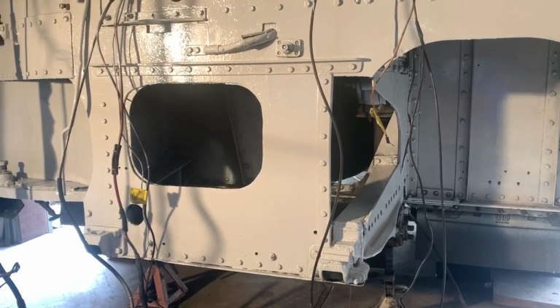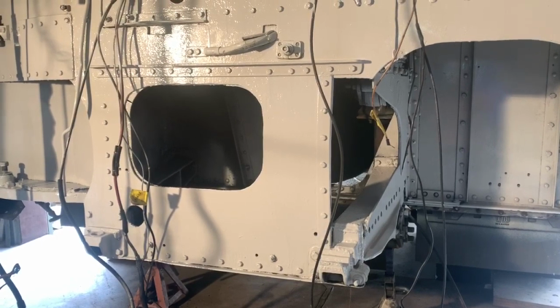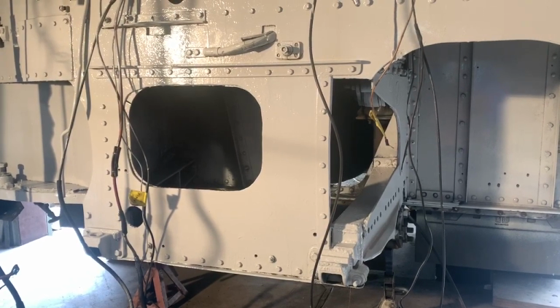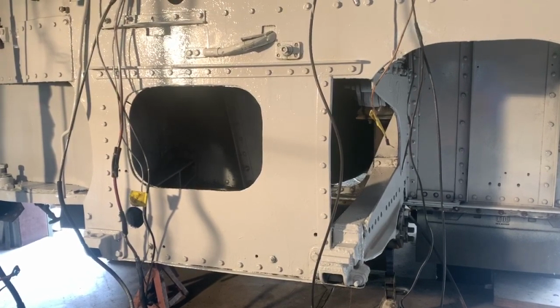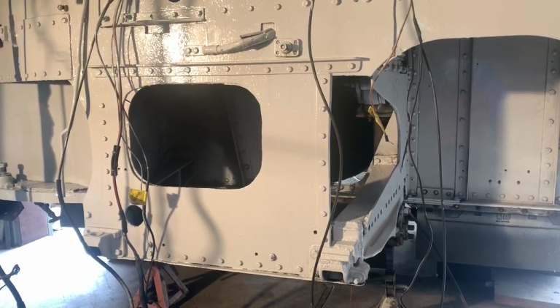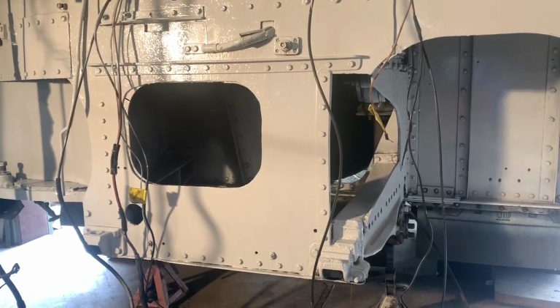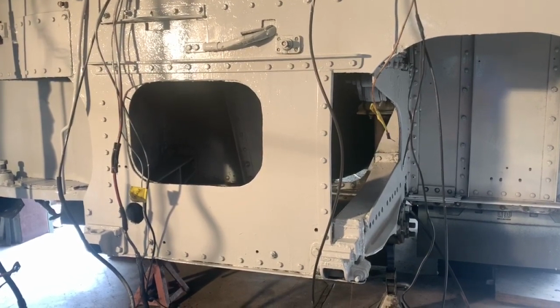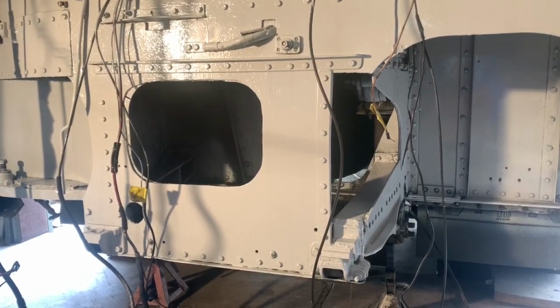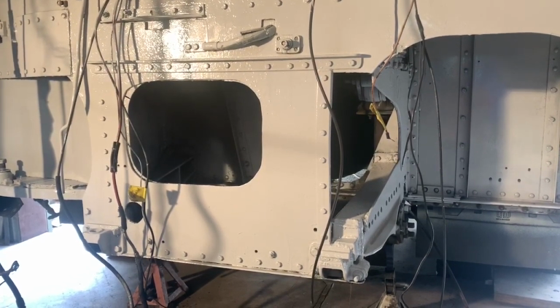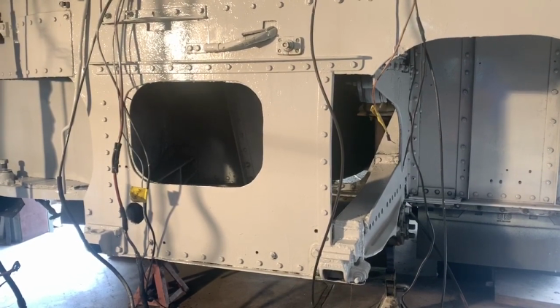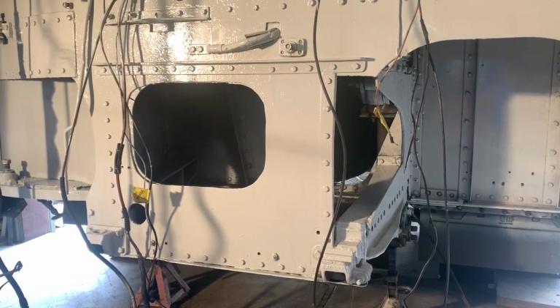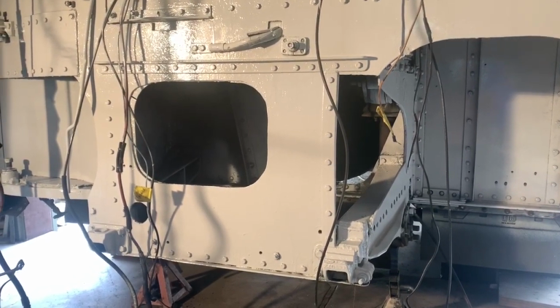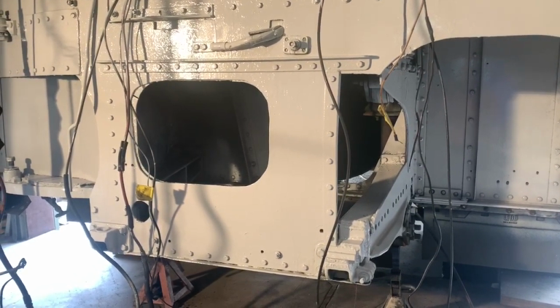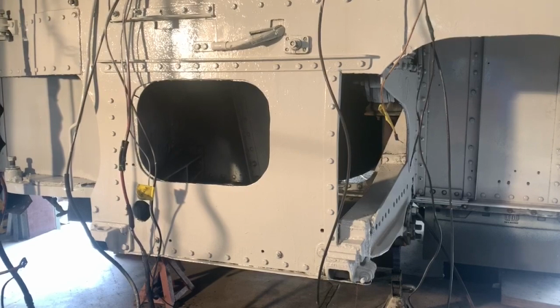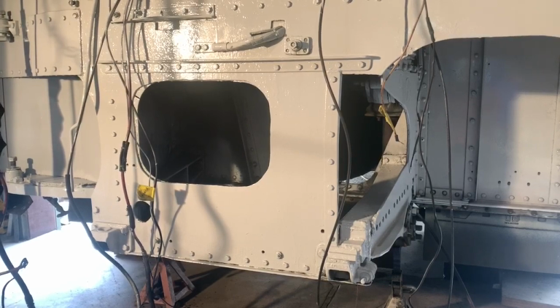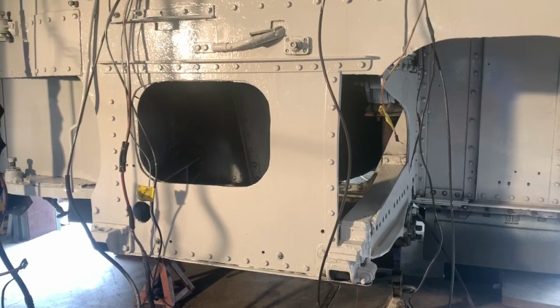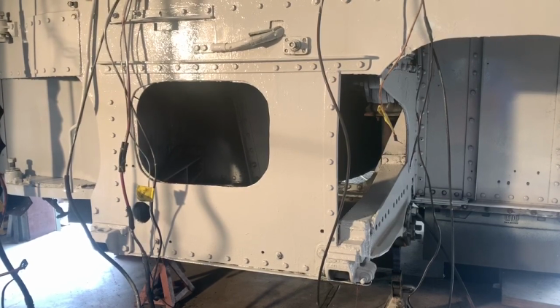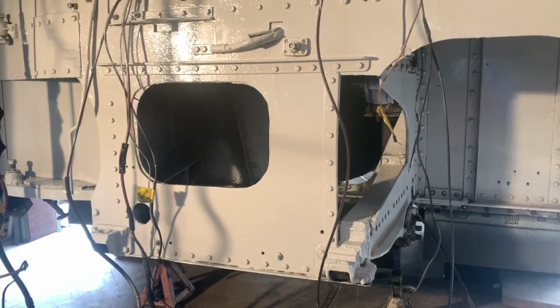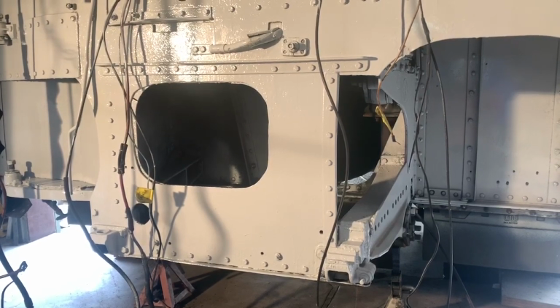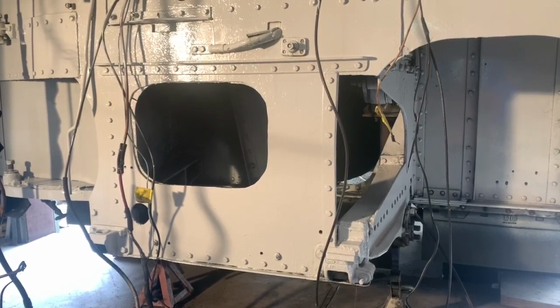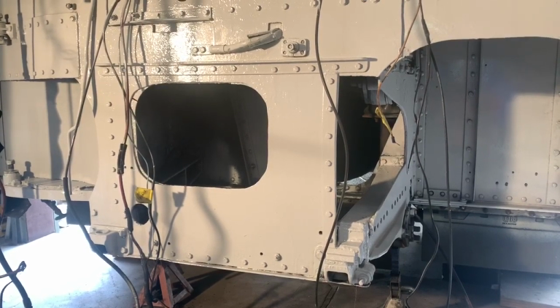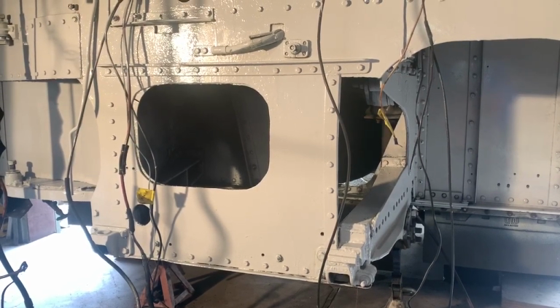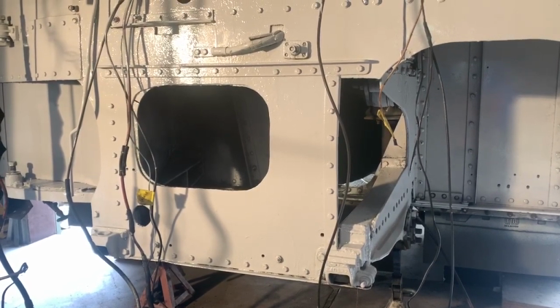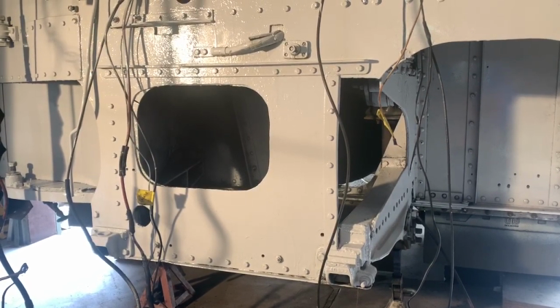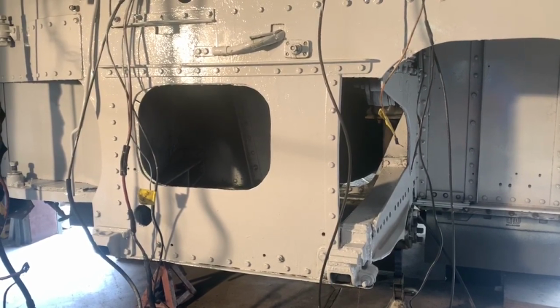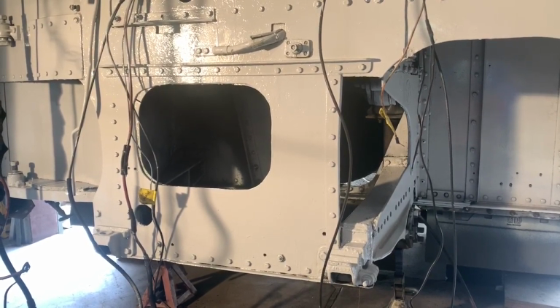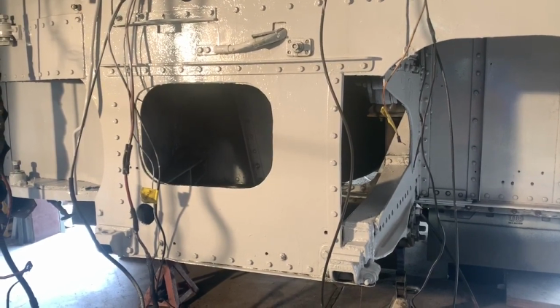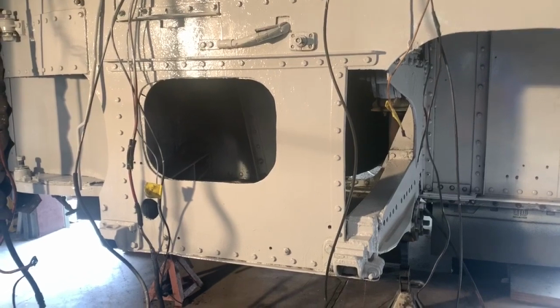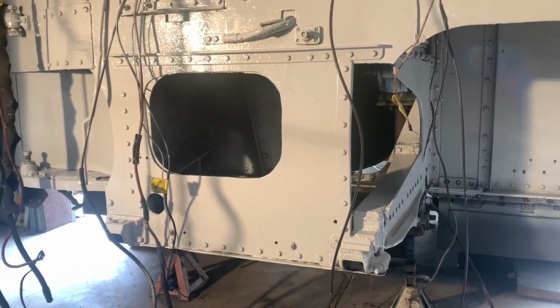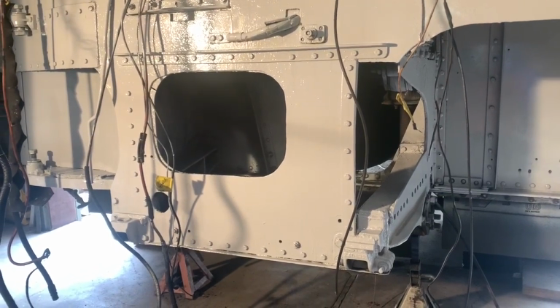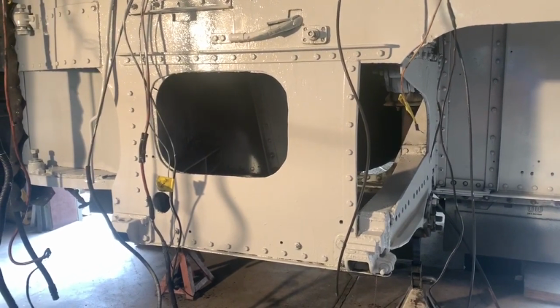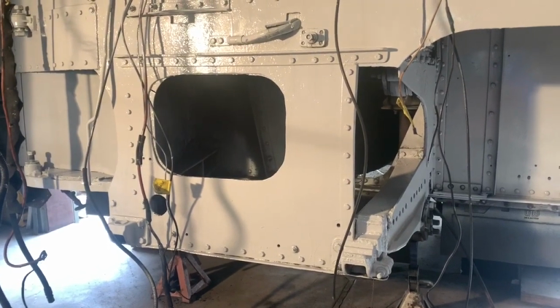The GM PD series, or parlor diesels, were monocoque buses, meaning there's no actual frame to the bus — the whole body and everything supports itself.